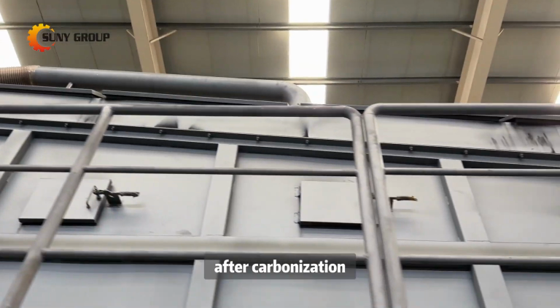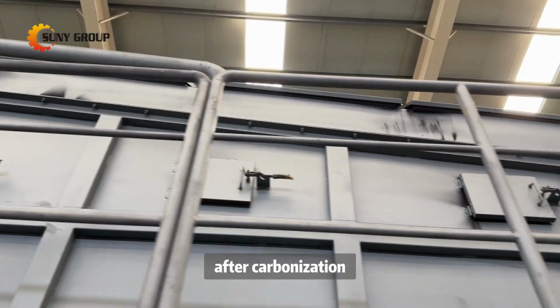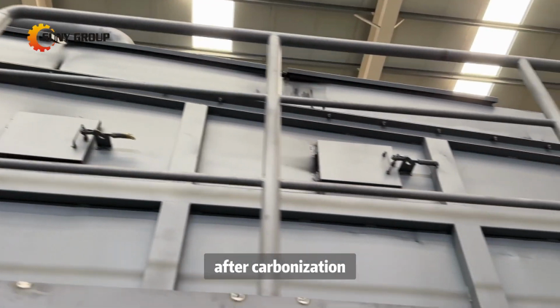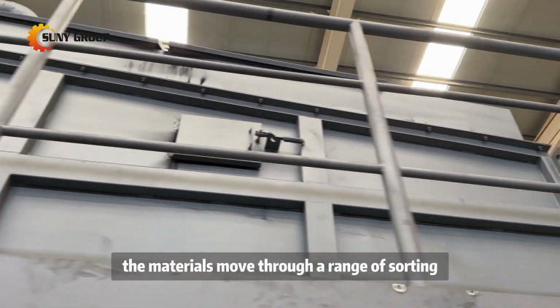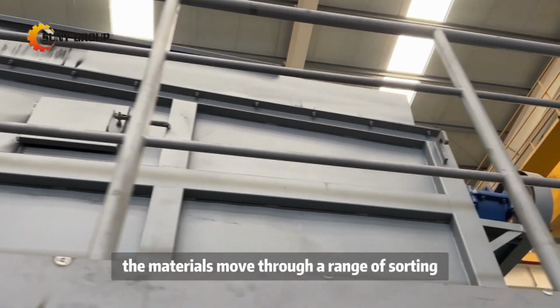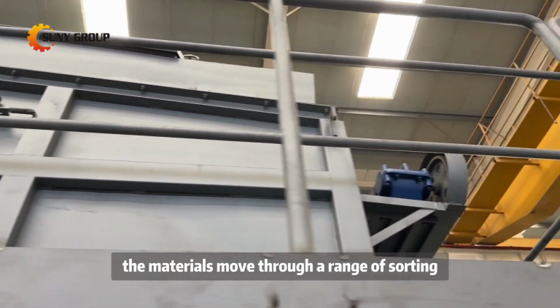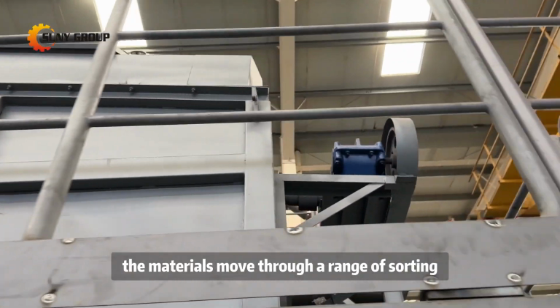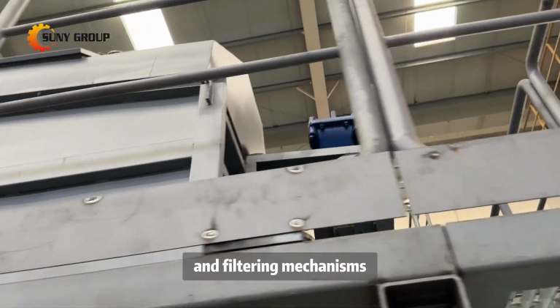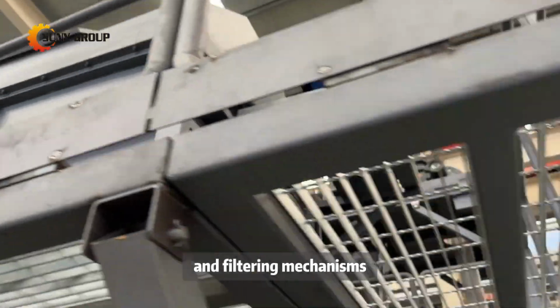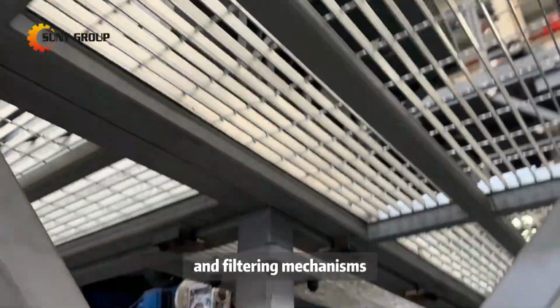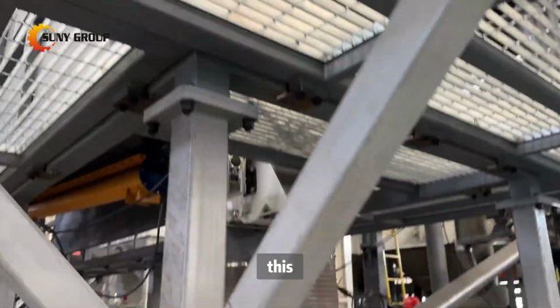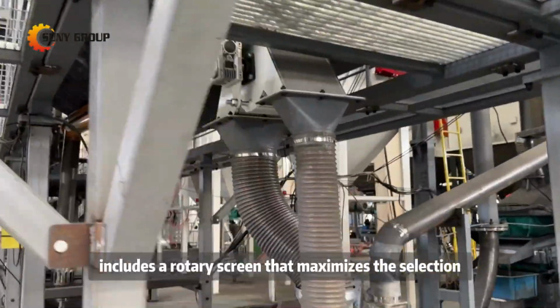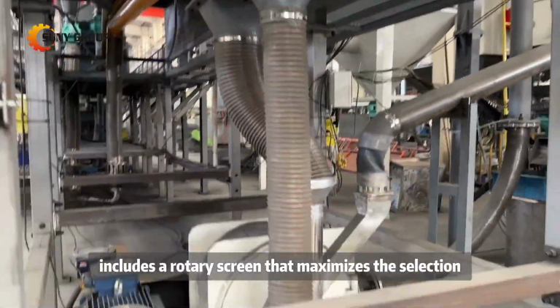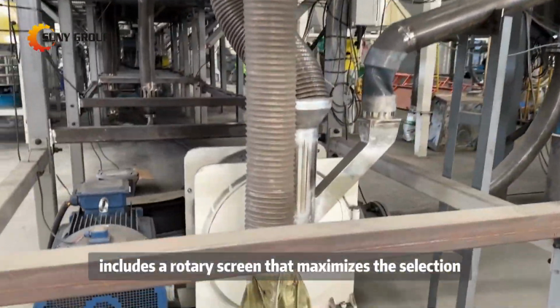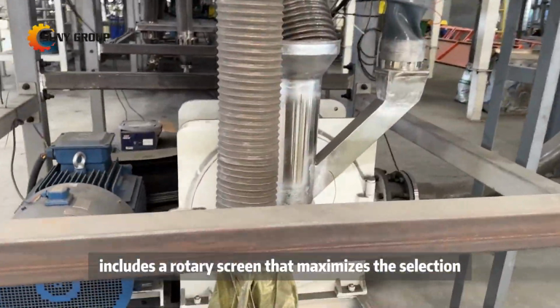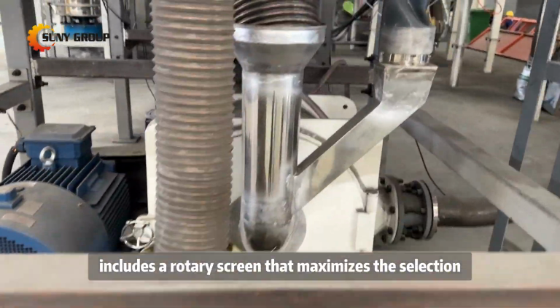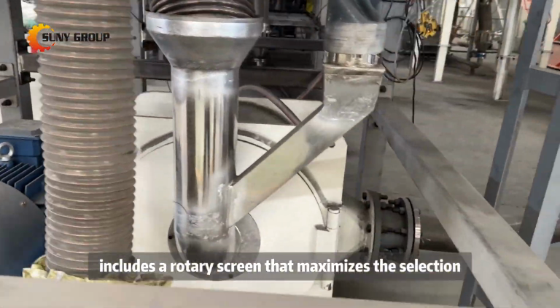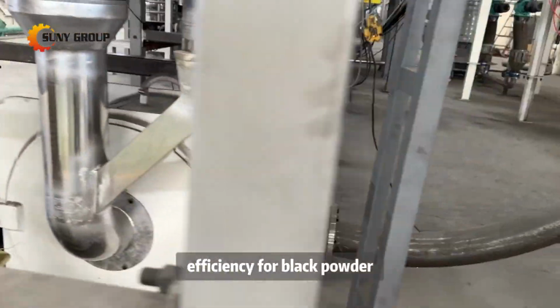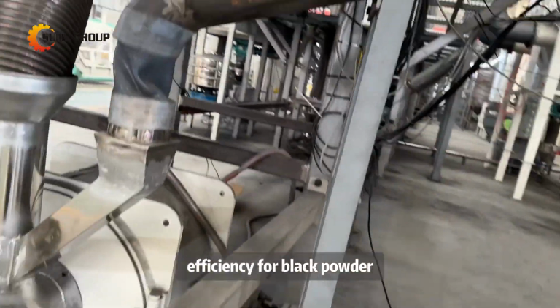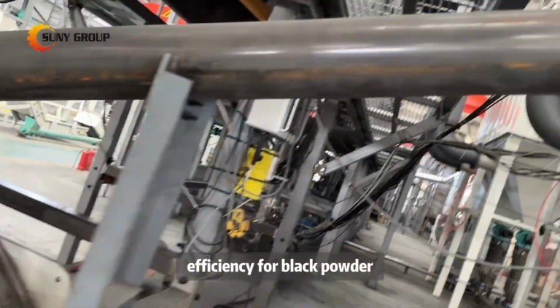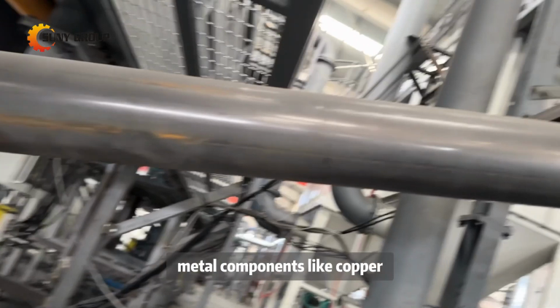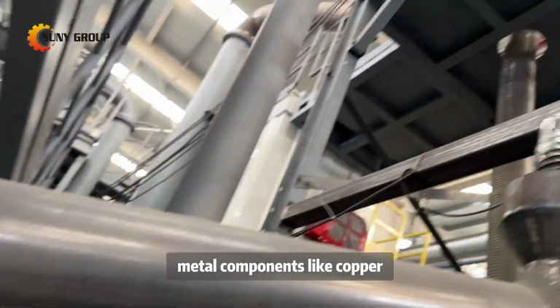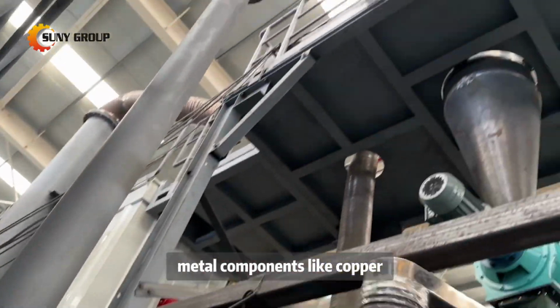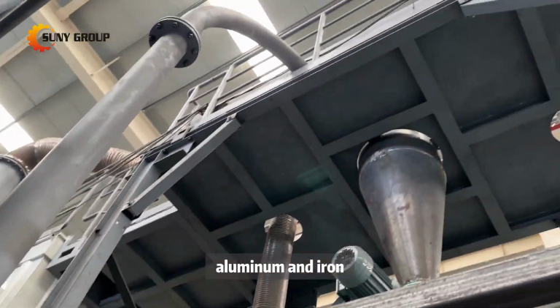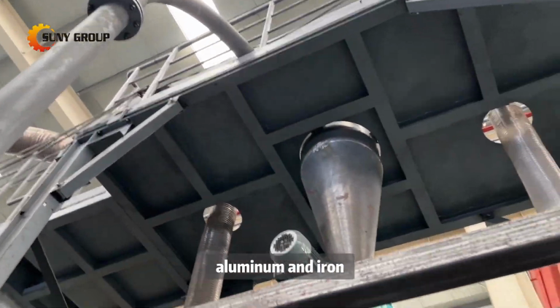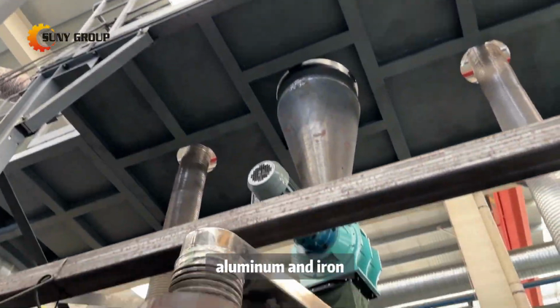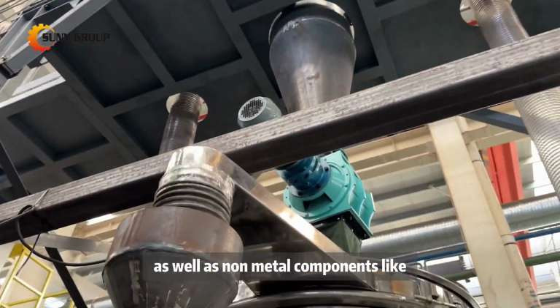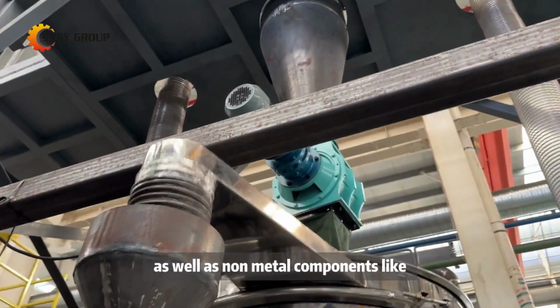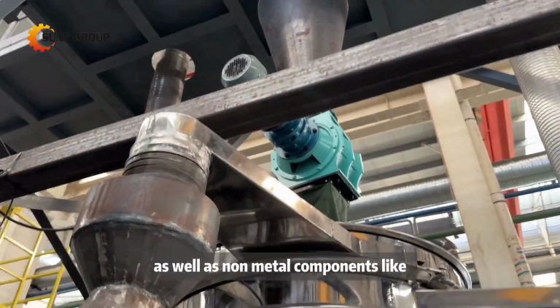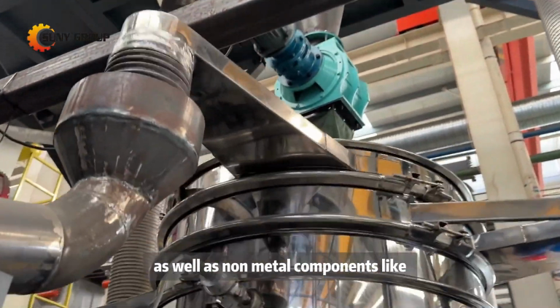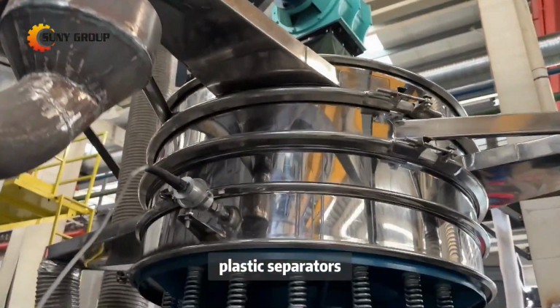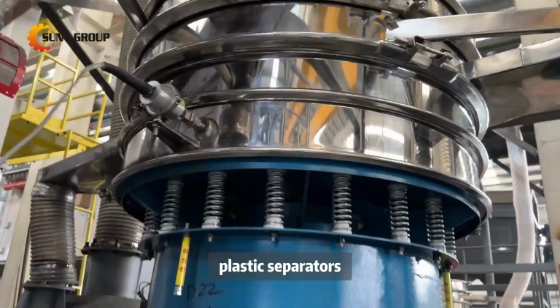After carbonization, the materials move through a range of sorting and filtering mechanisms. This includes a rotary screen that maximizes the selection efficiency for black powder, metal components like copper, aluminum, and iron, as well as non-metal components like plastic separators.